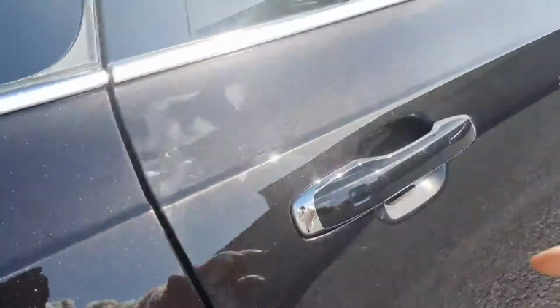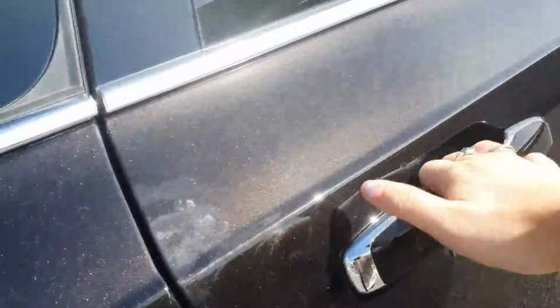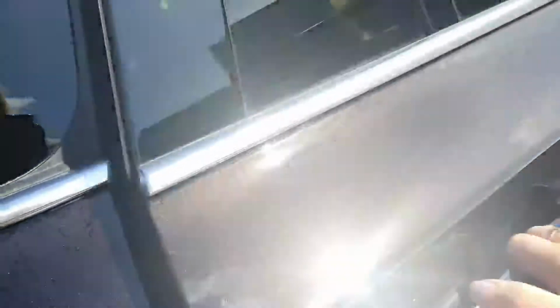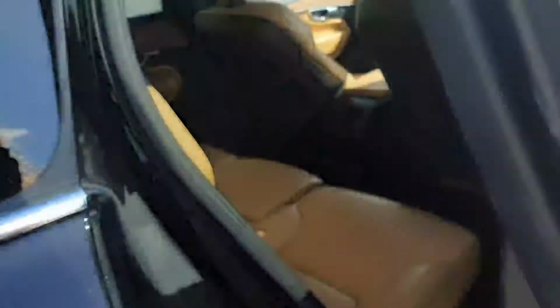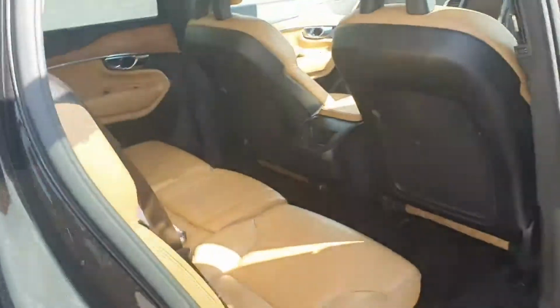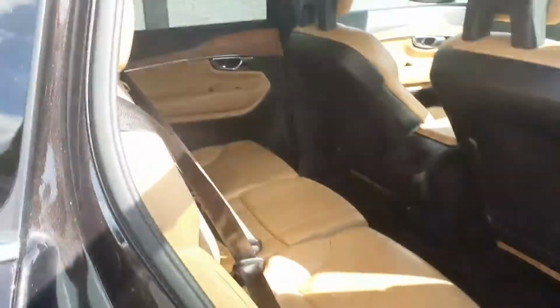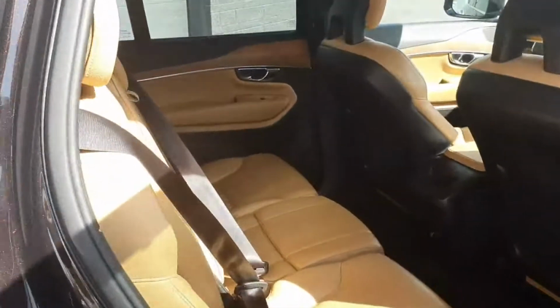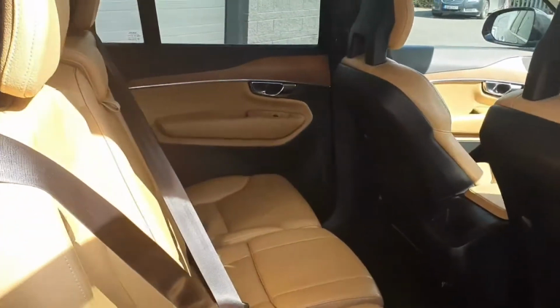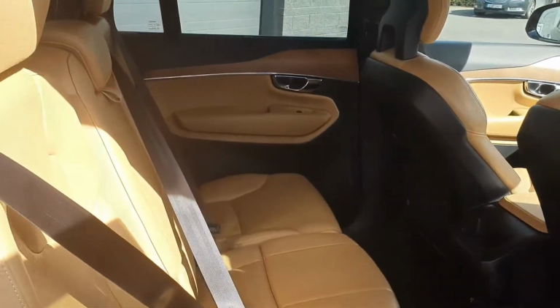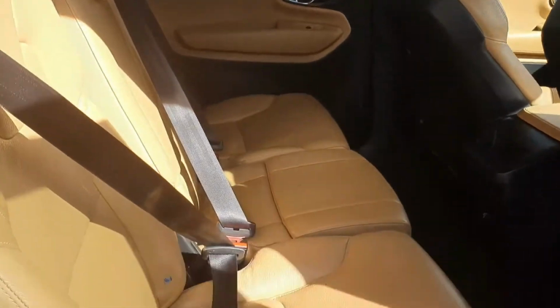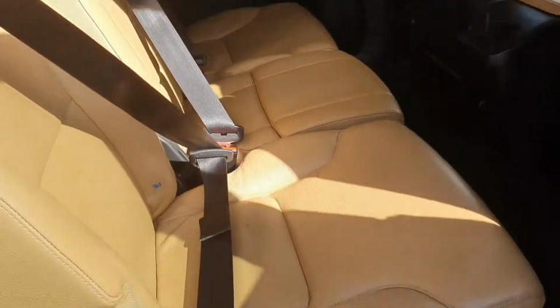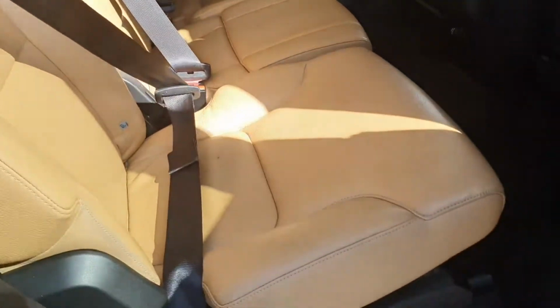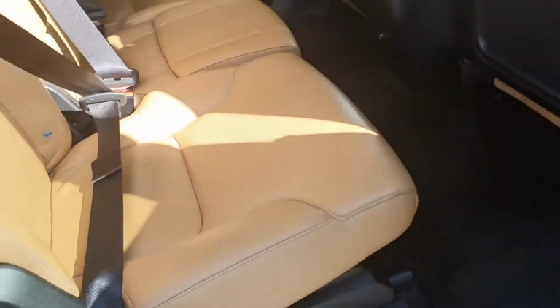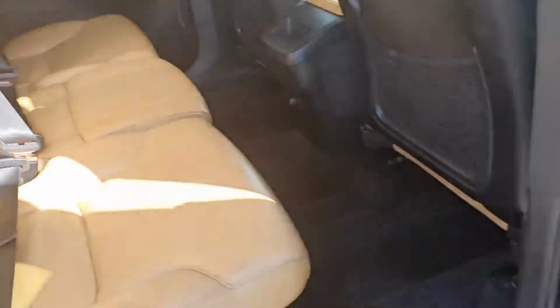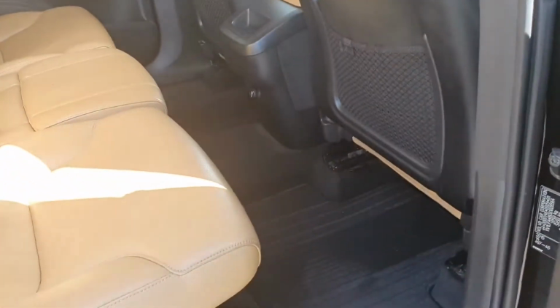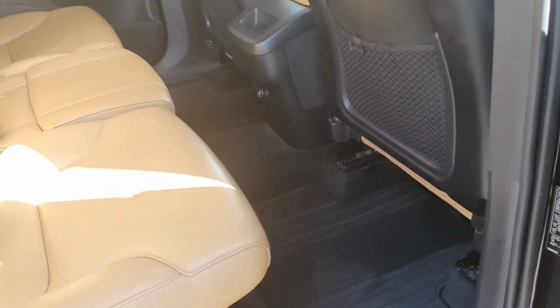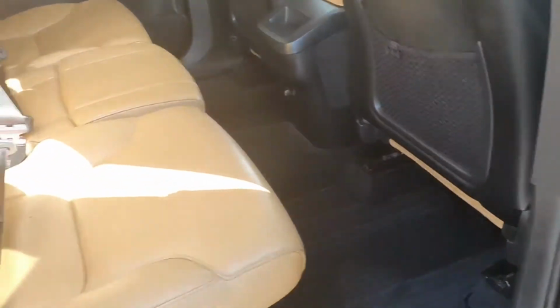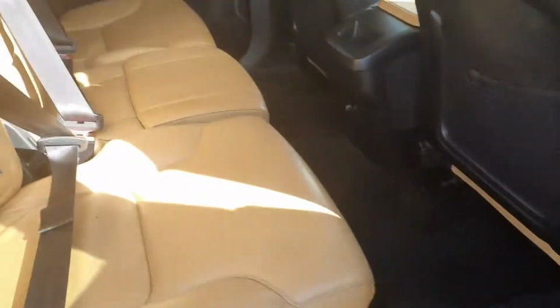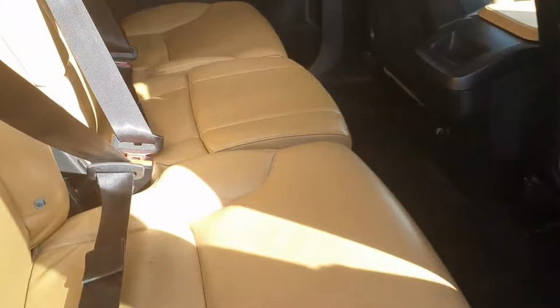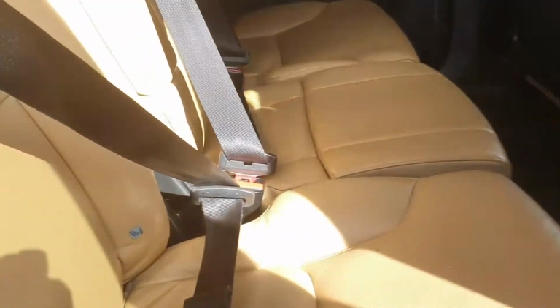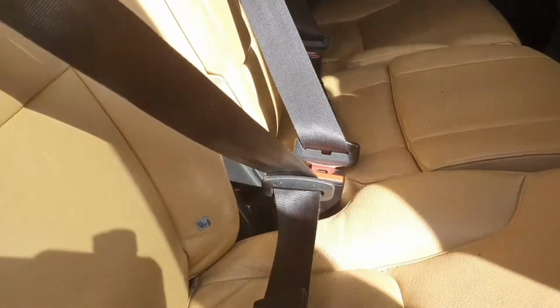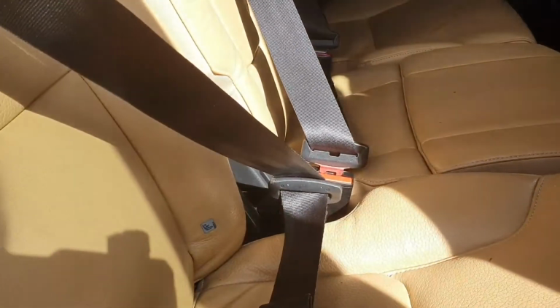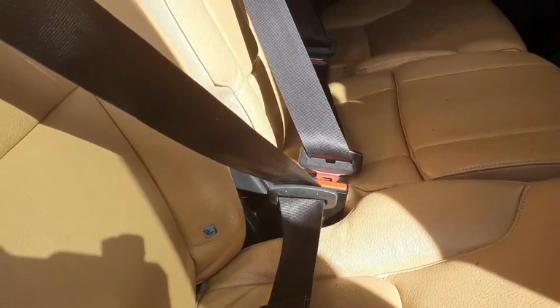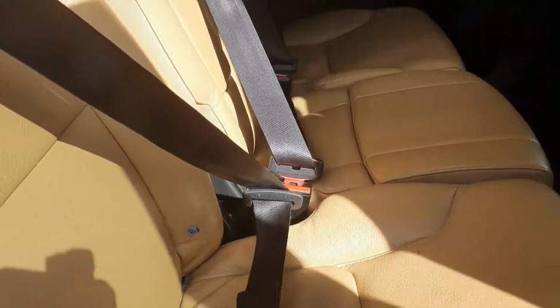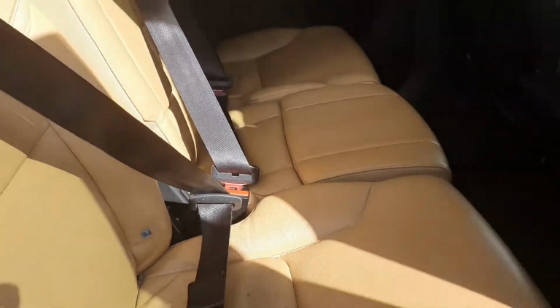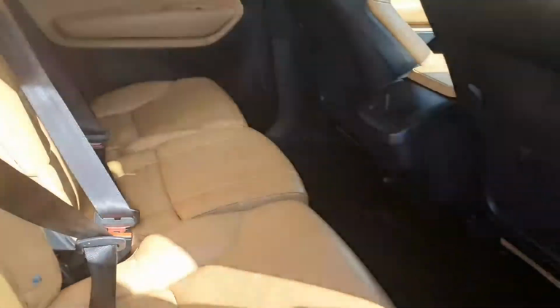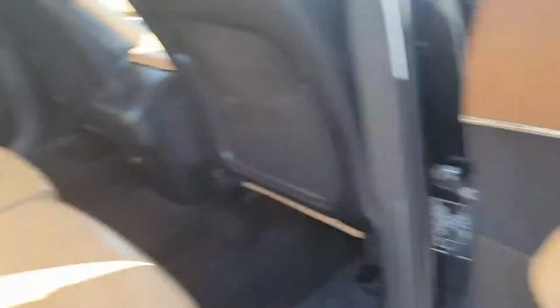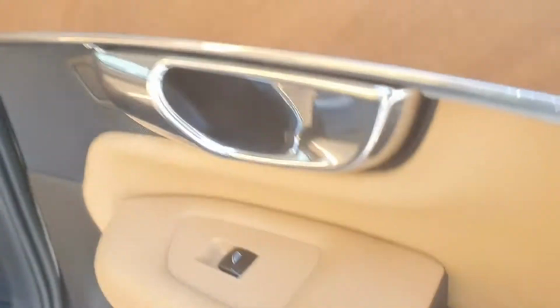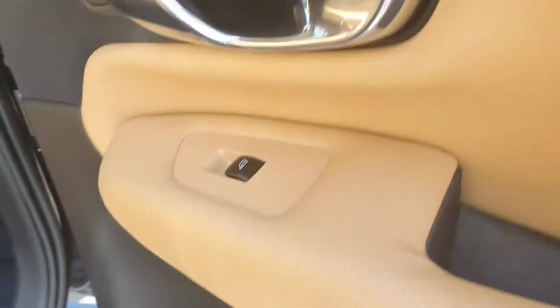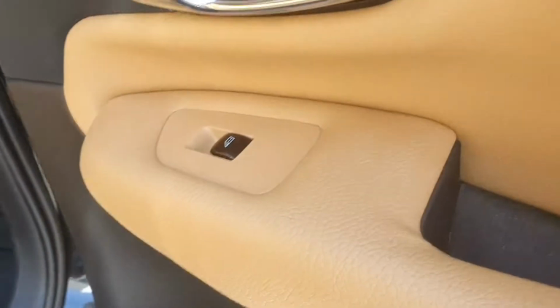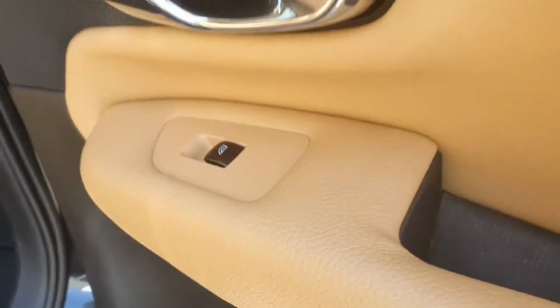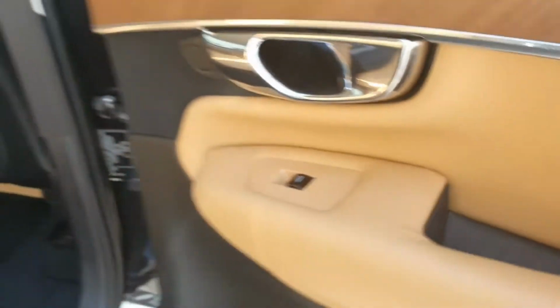Into the back we have our full saddle brown leather interior with plenty of foot space to the rear, Isofix on both outer seats, and your electric windows.